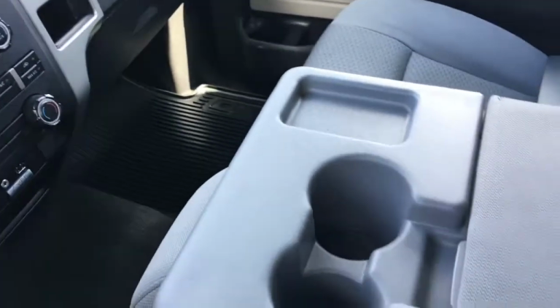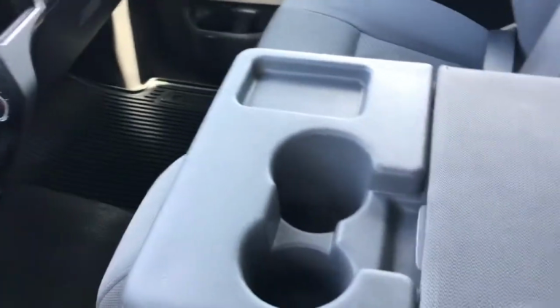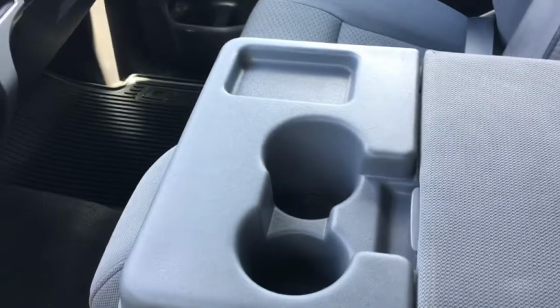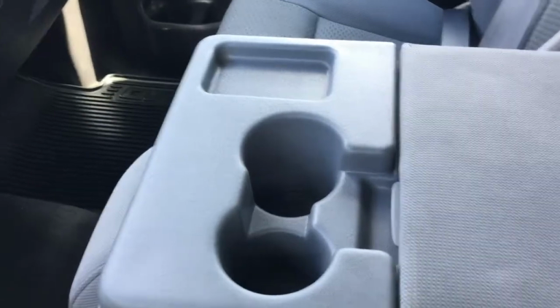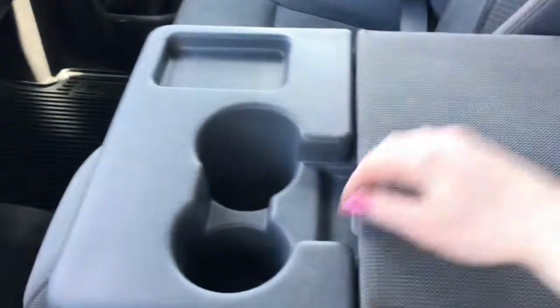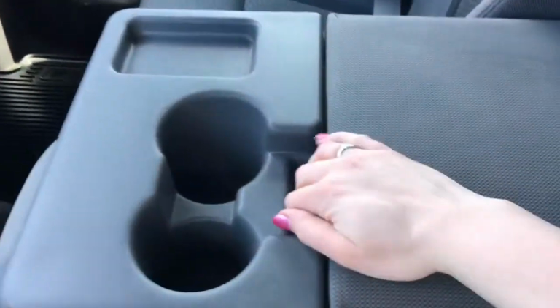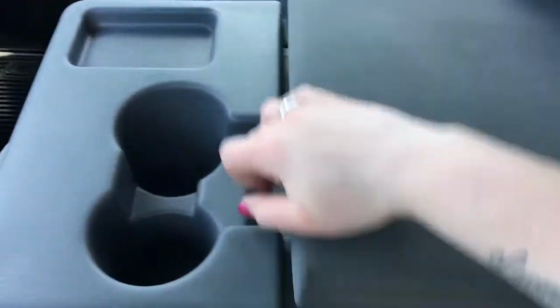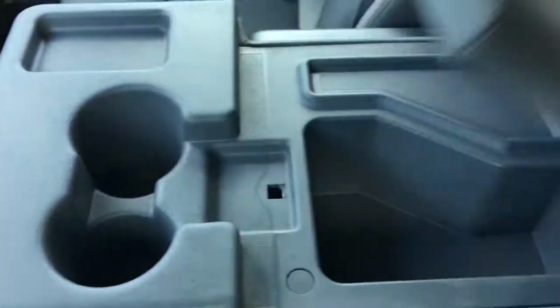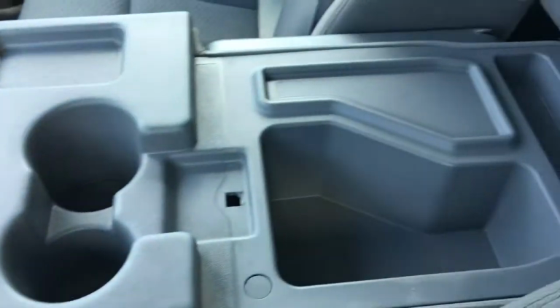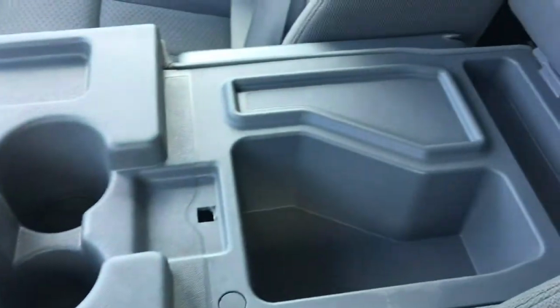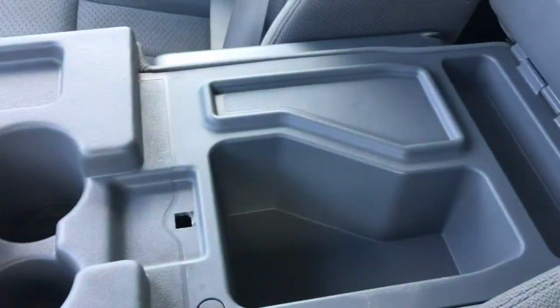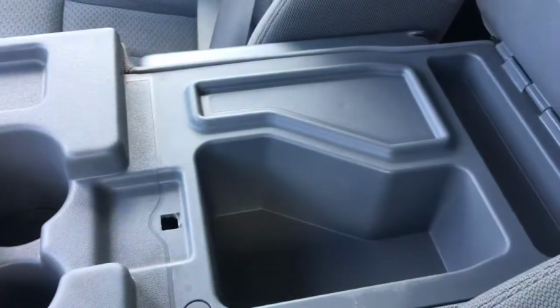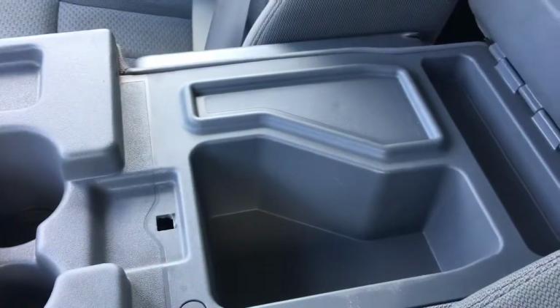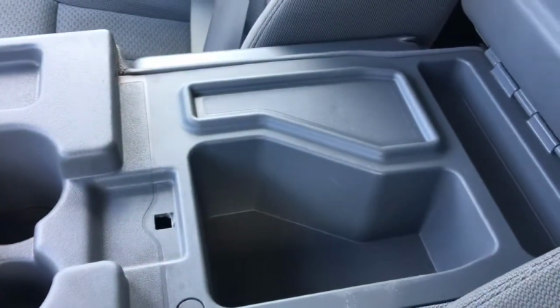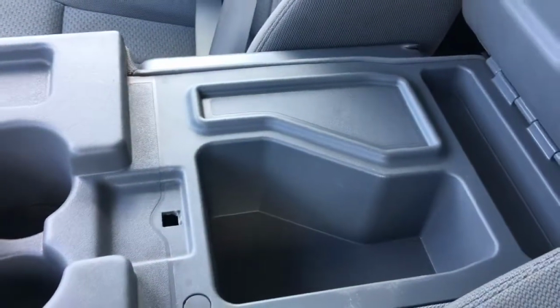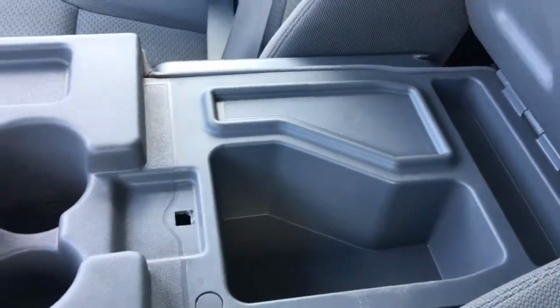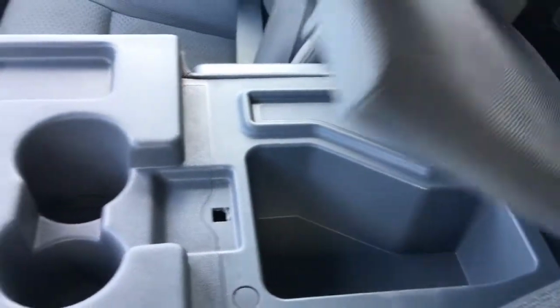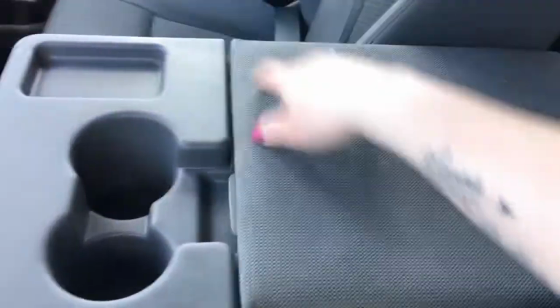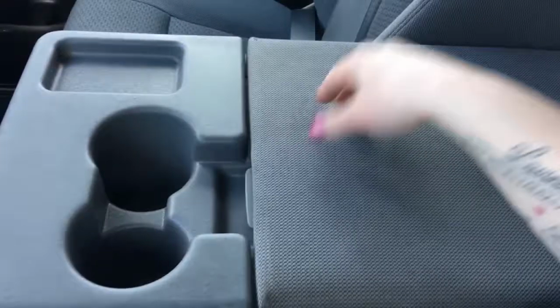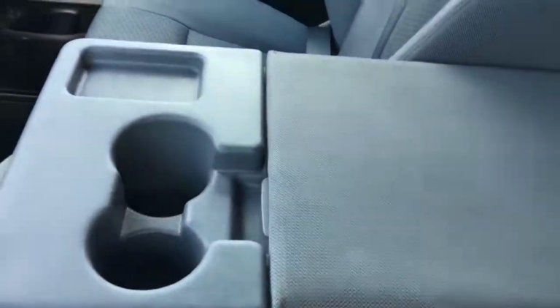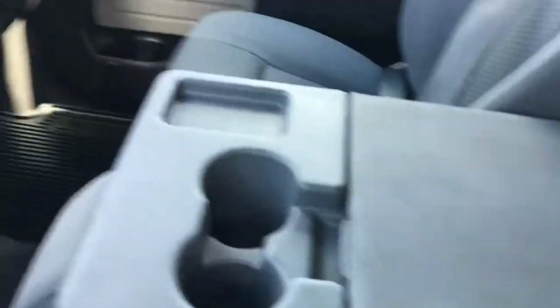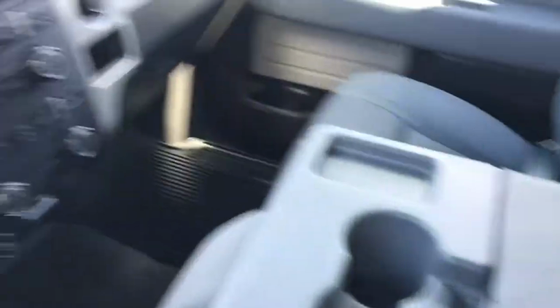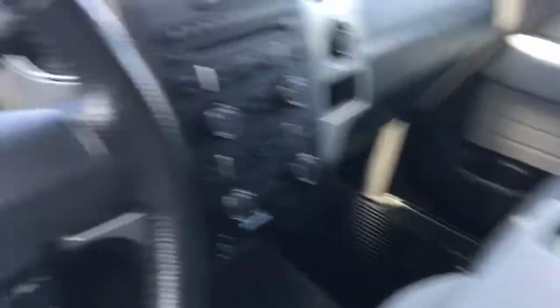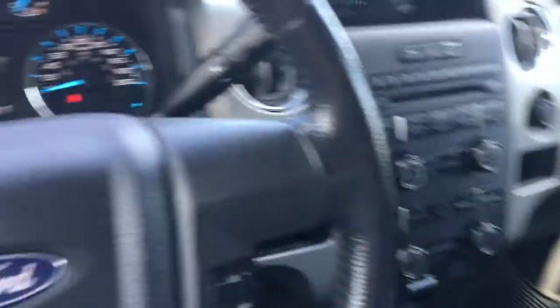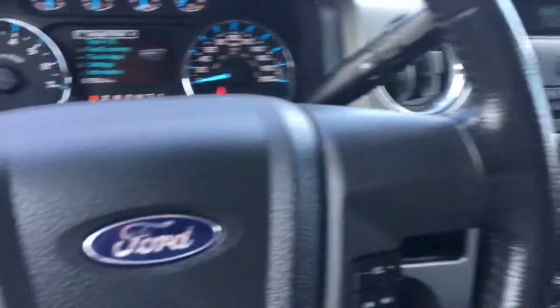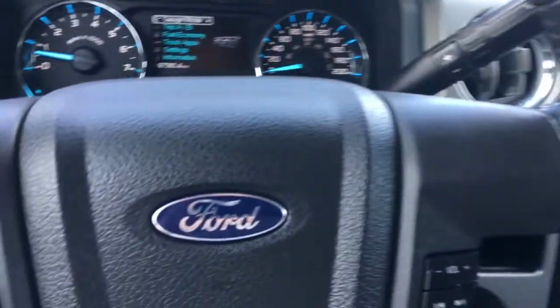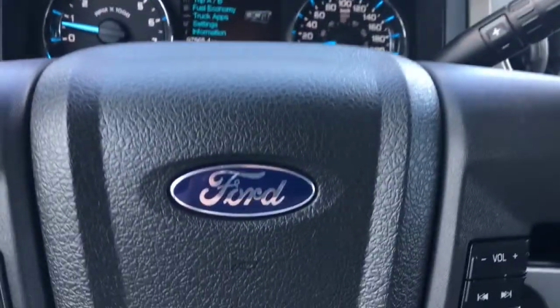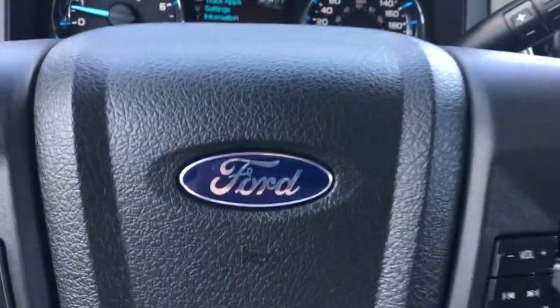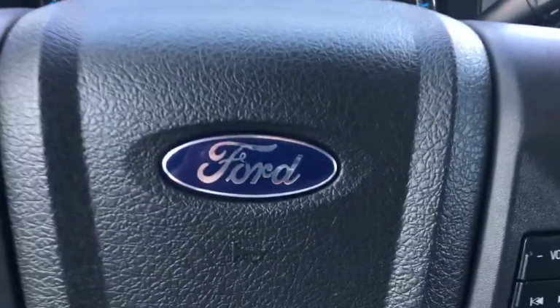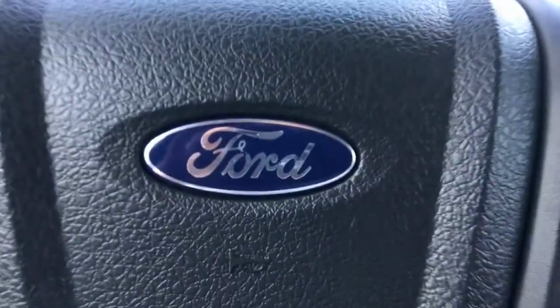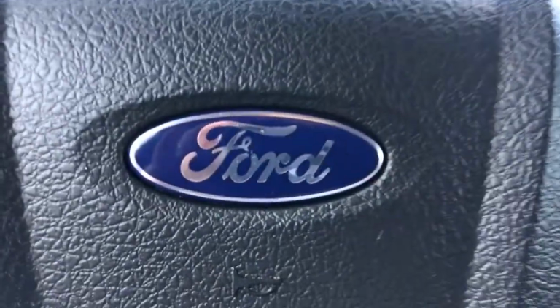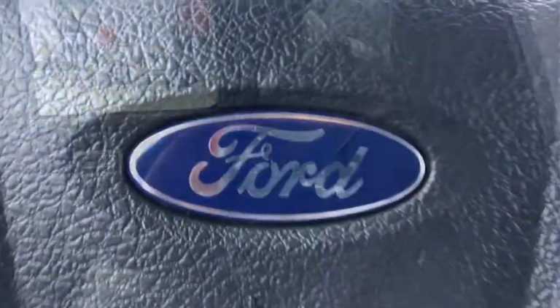Your two cup holders and a great size center console. This also does flip up to be a third seat at the front, and I will show you that when we get around the other side. Stick with me and I'll show you the rest.